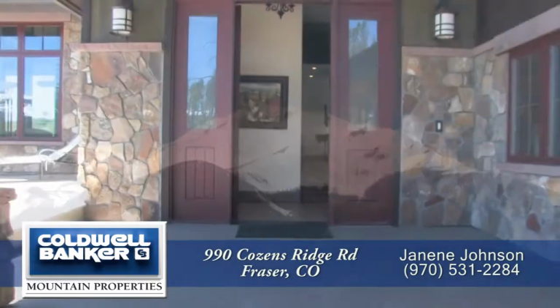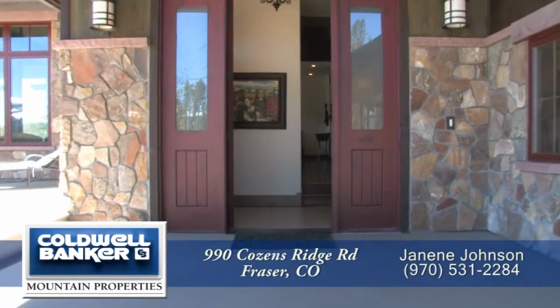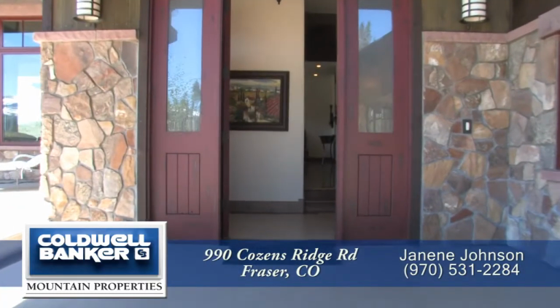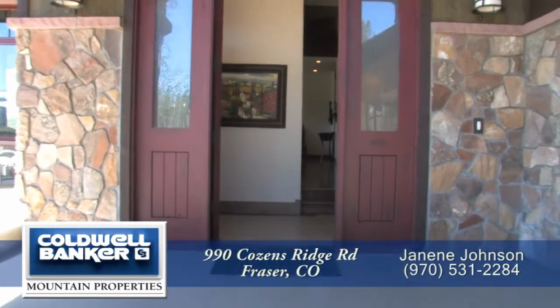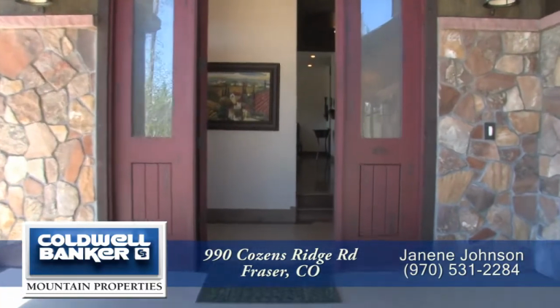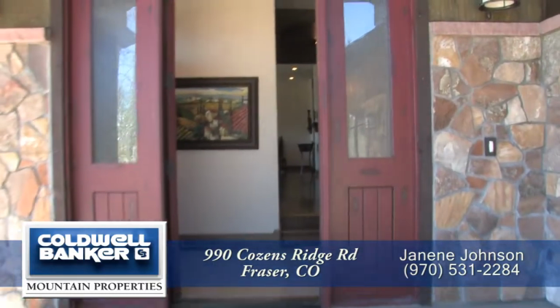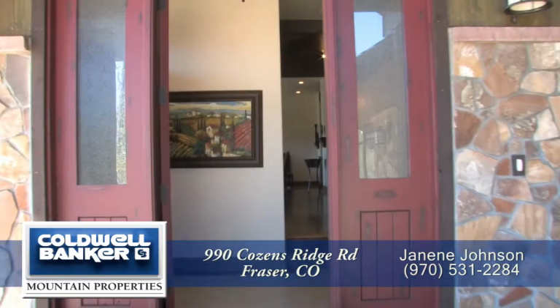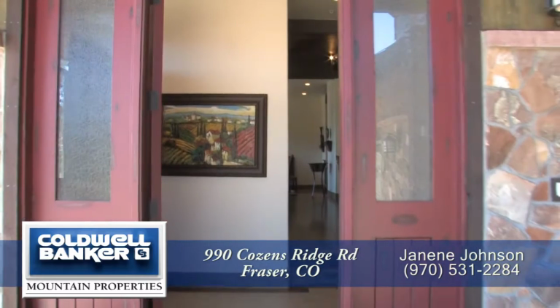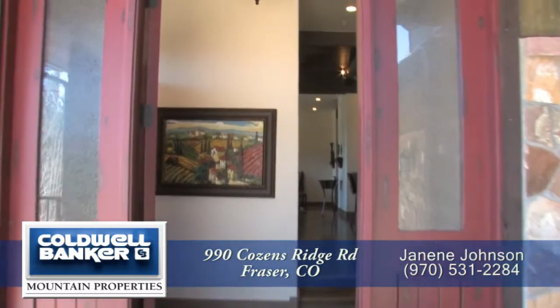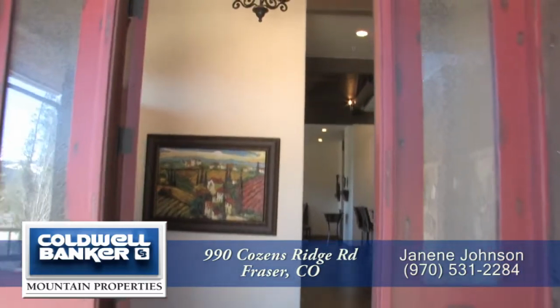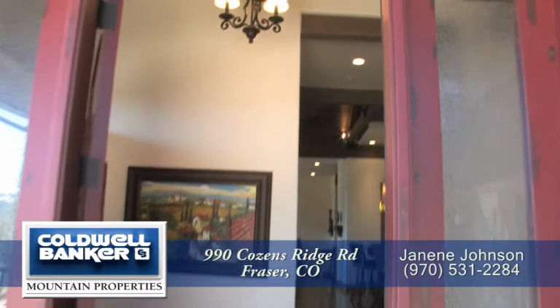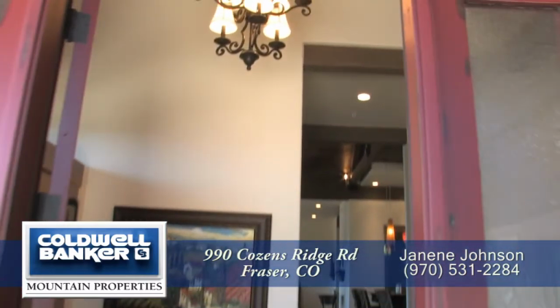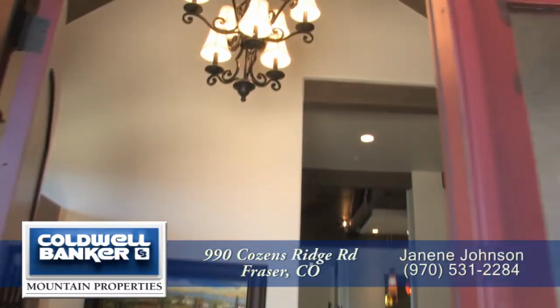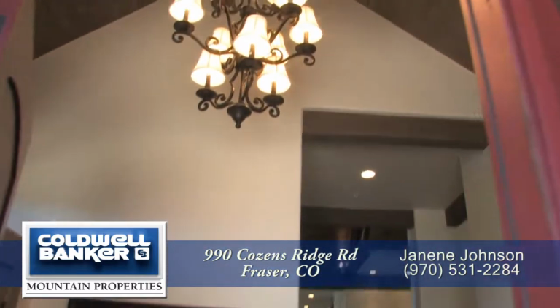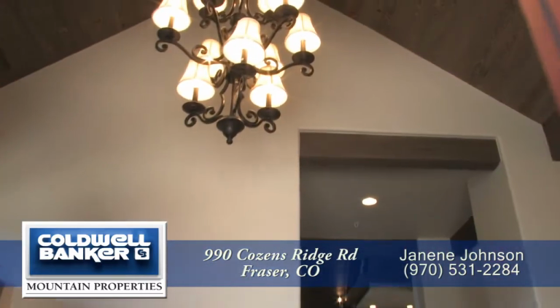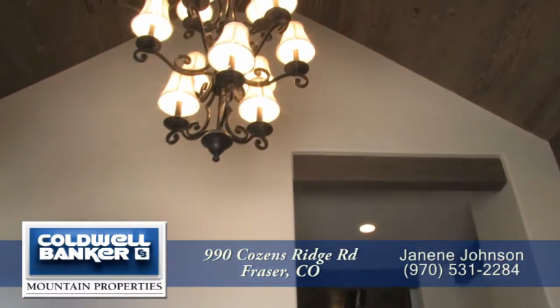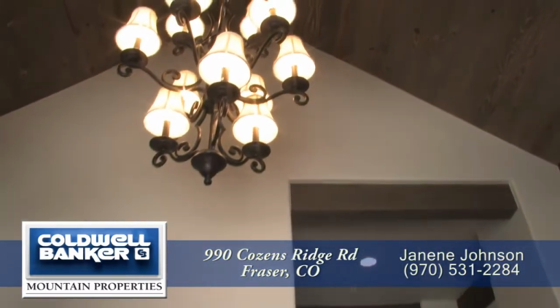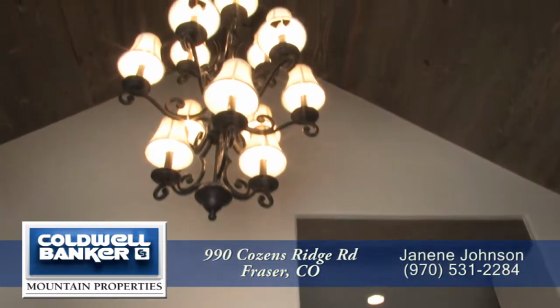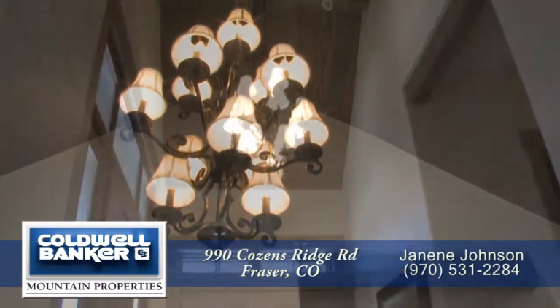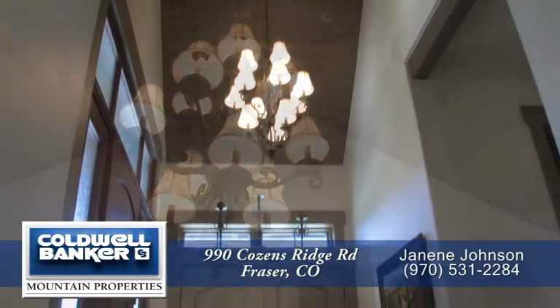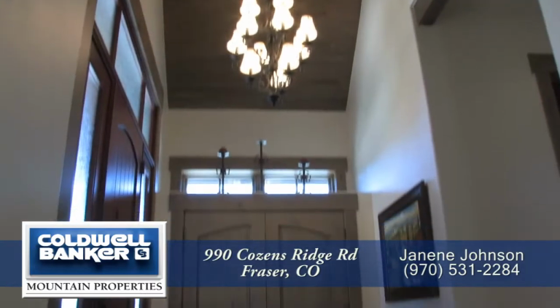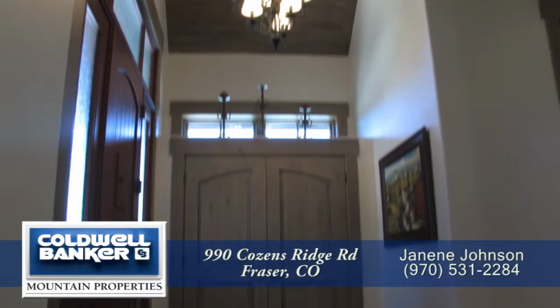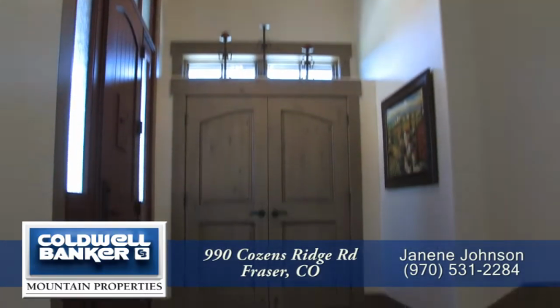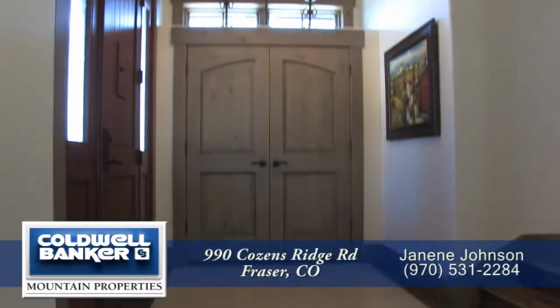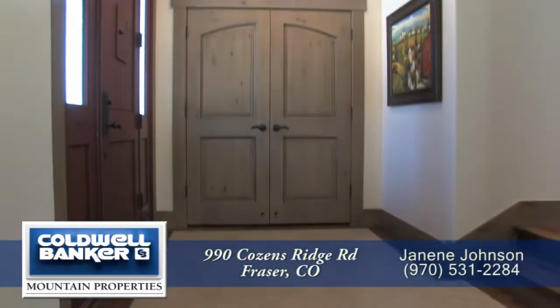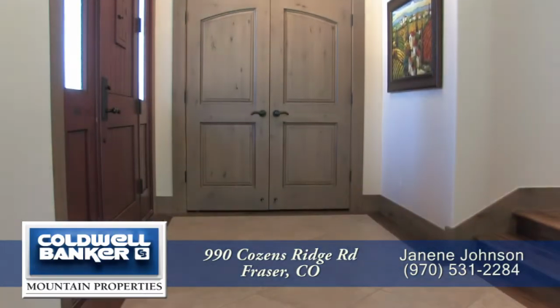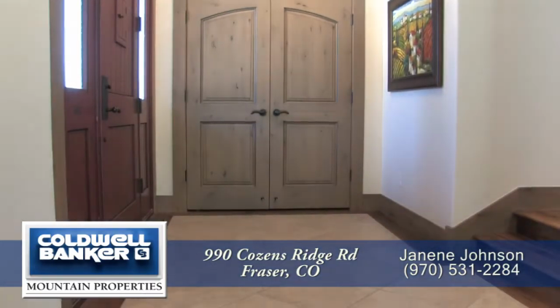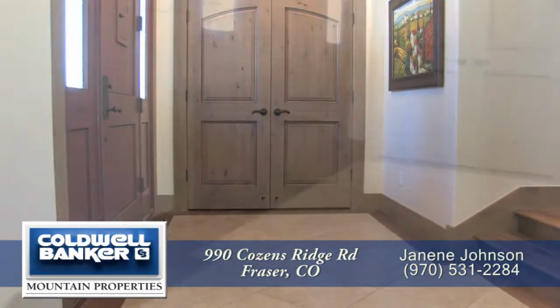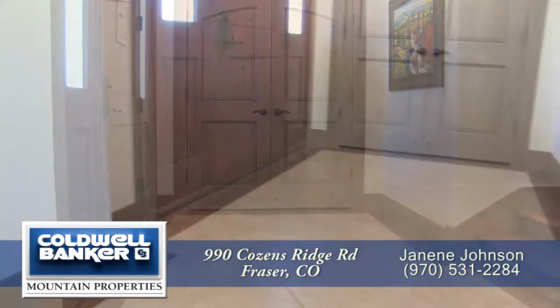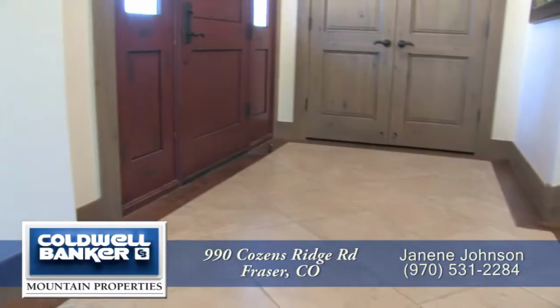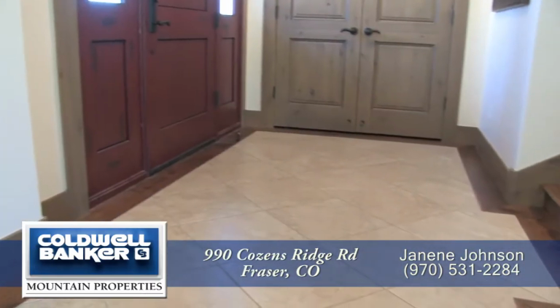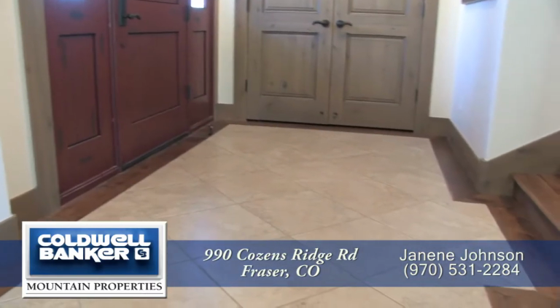When you enter this home, you're greeted by the covered porch. As you step inside, you come into this beautiful foyer with a vaulted ceiling and traditional chandelier above, with travertine flooring and a custom wood border below.